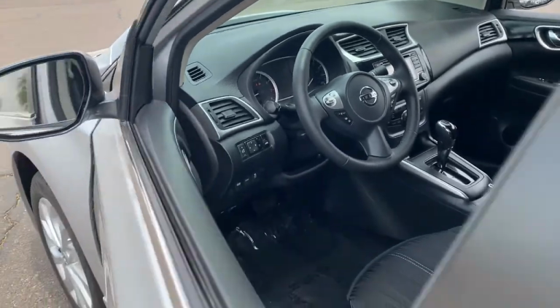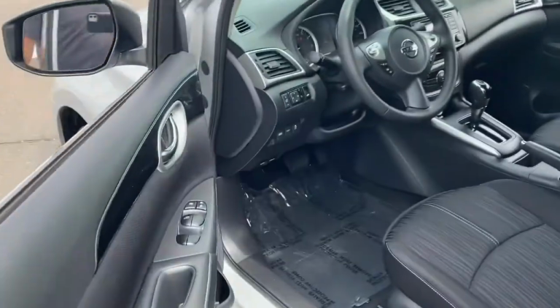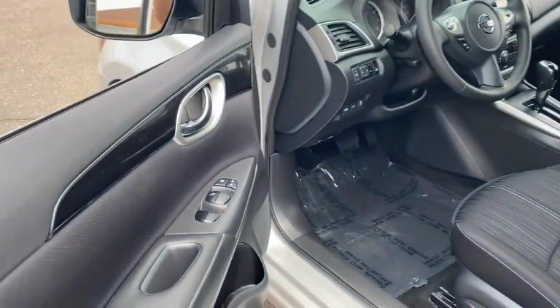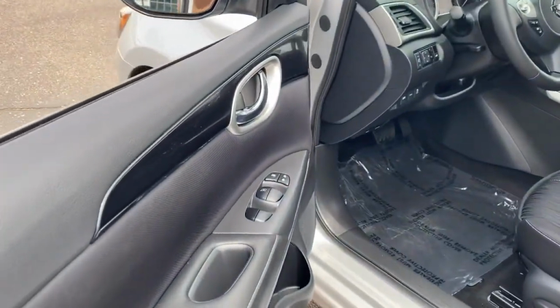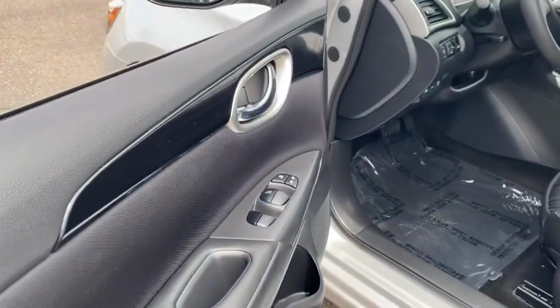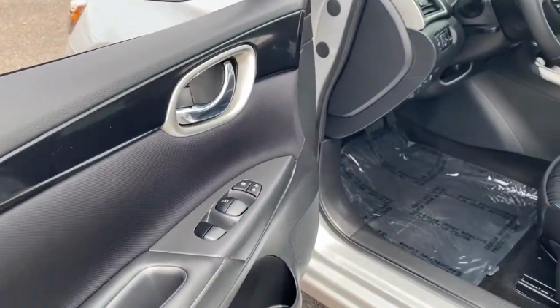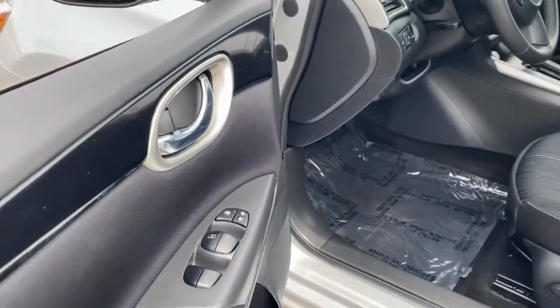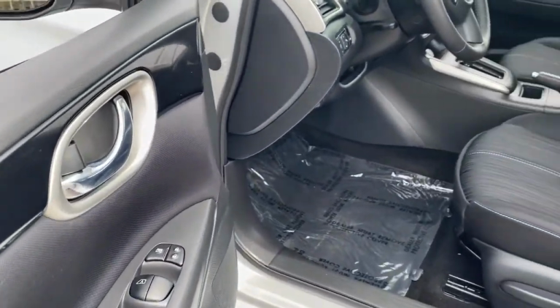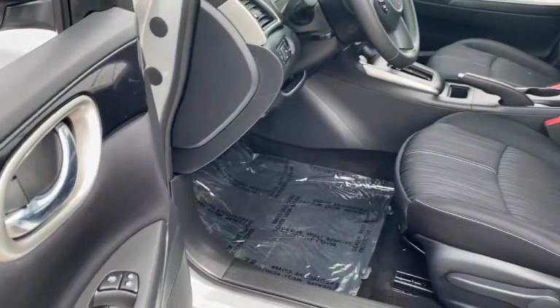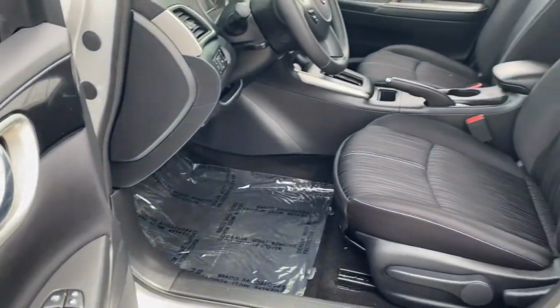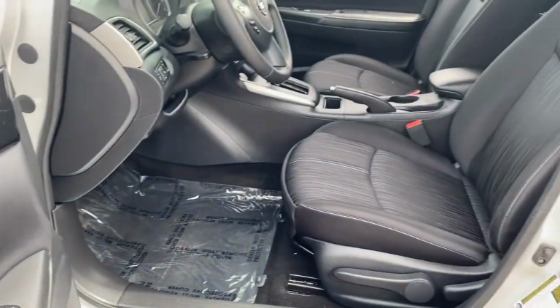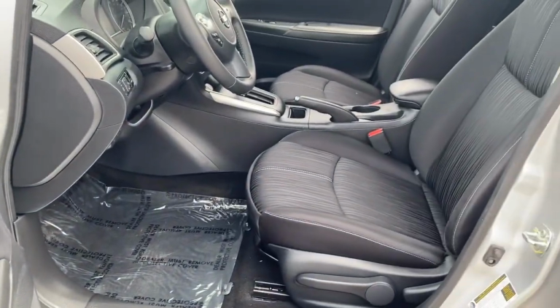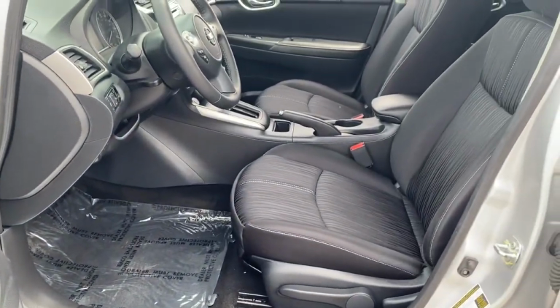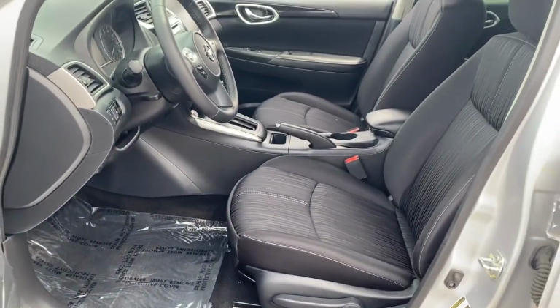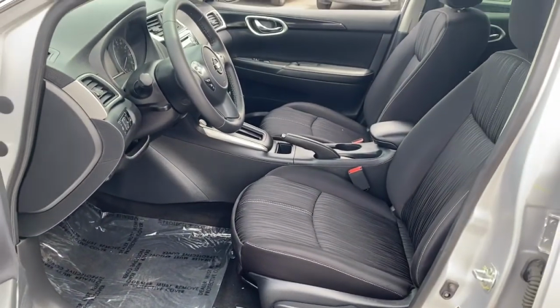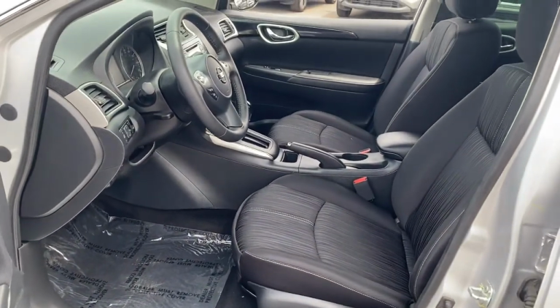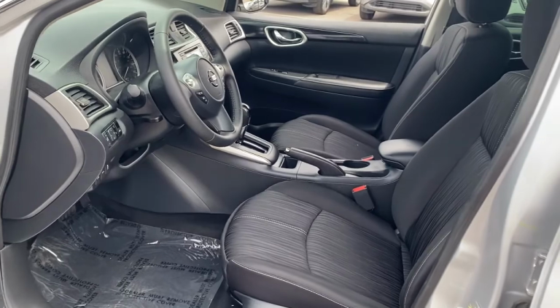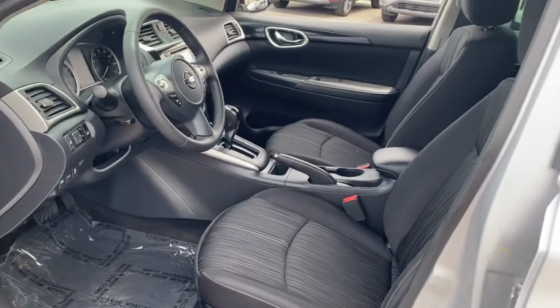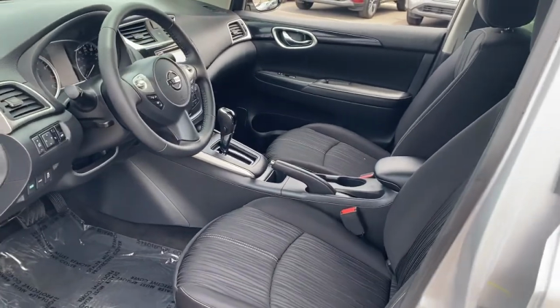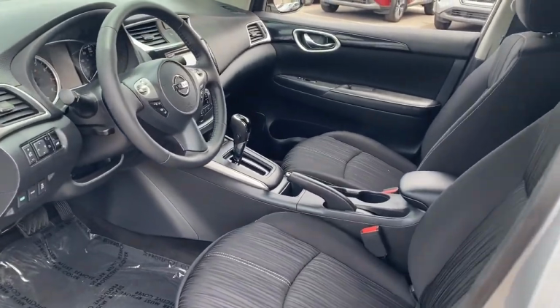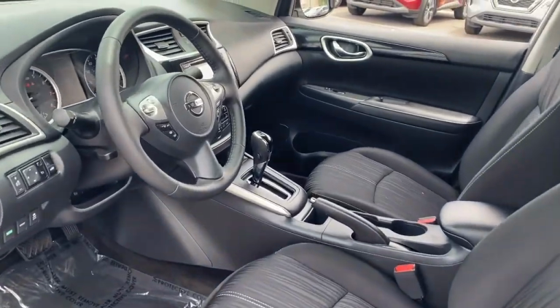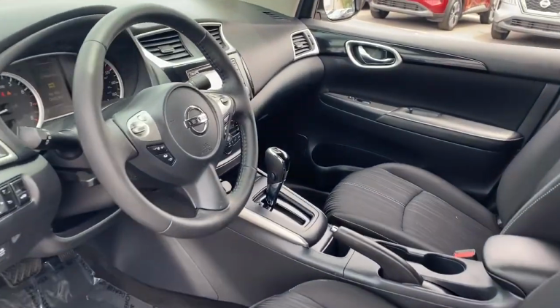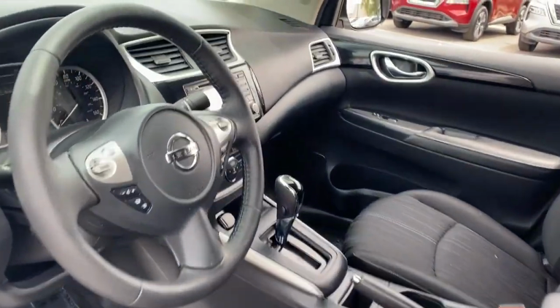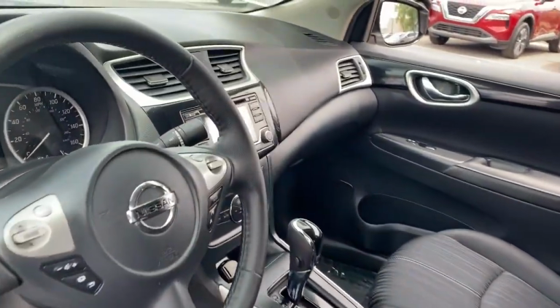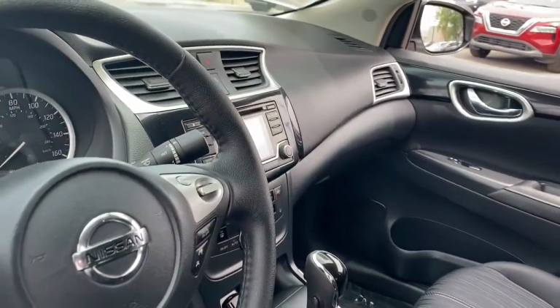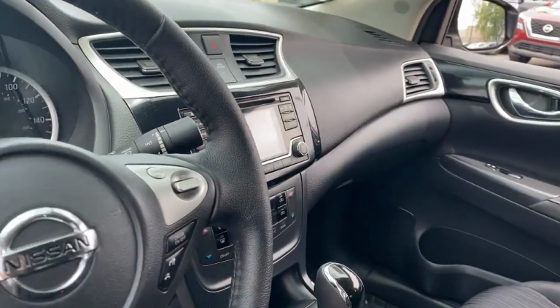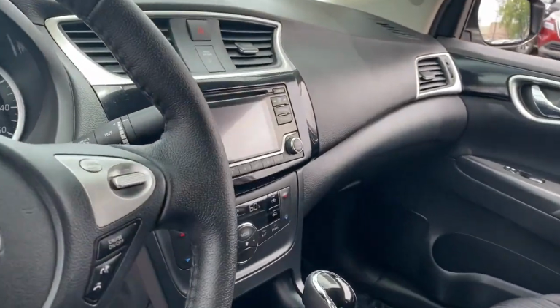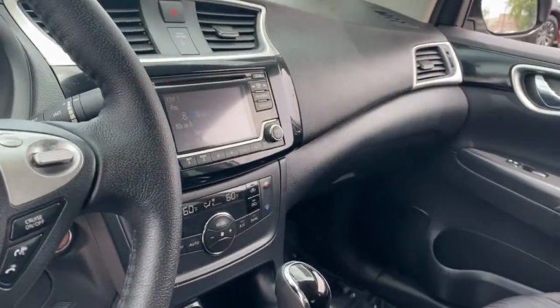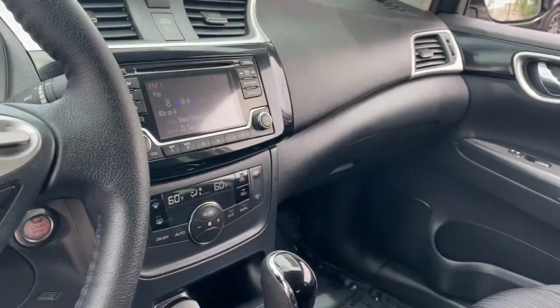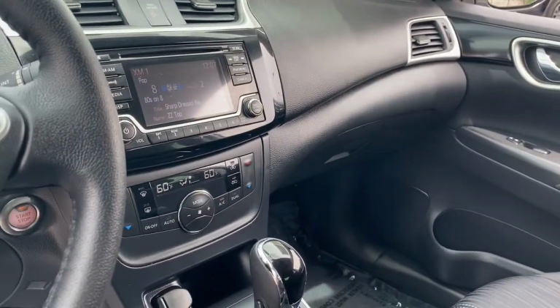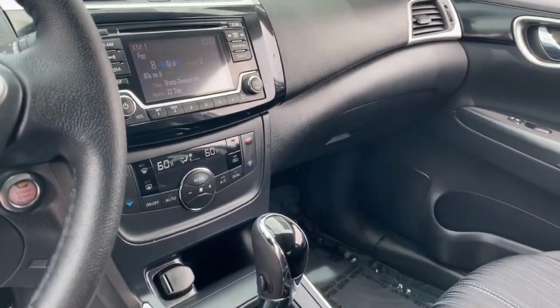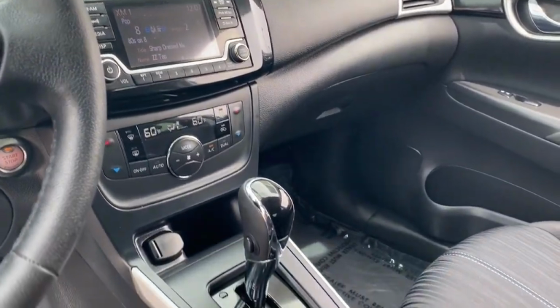Feel energized and confident in this well-equipped Sentra. Treat yourself to a test drive today. Our staff will toss you the keys and give you an outstanding customer experience.